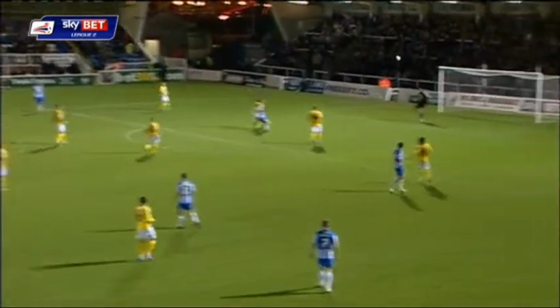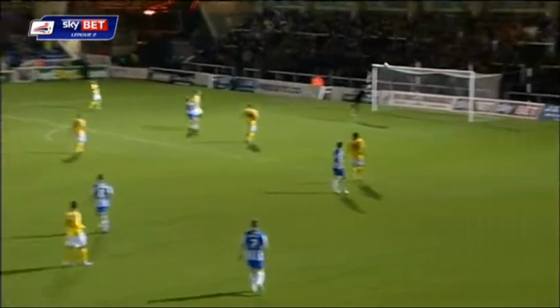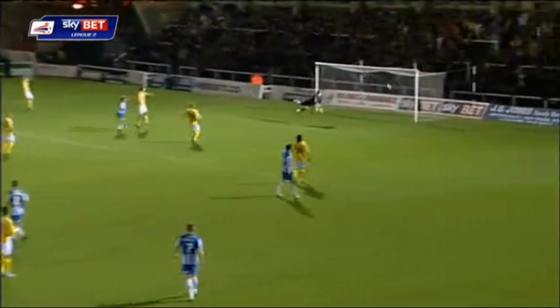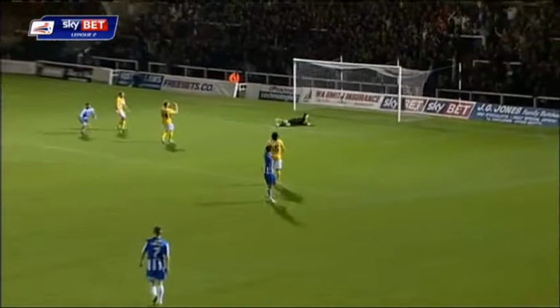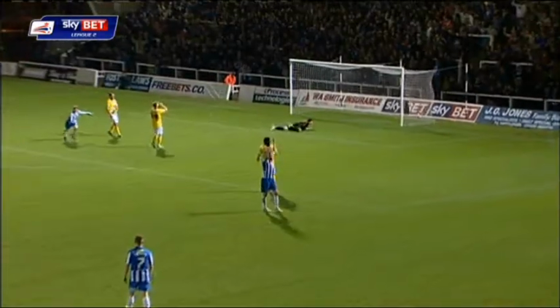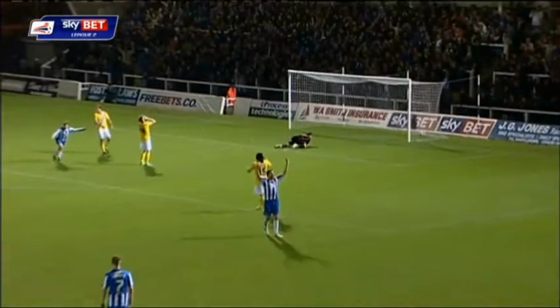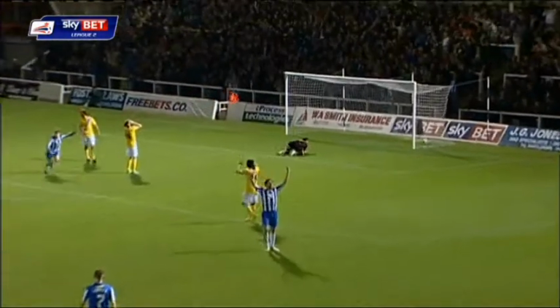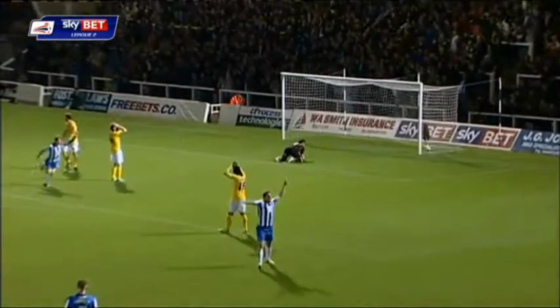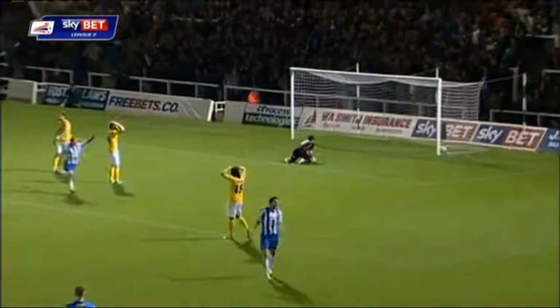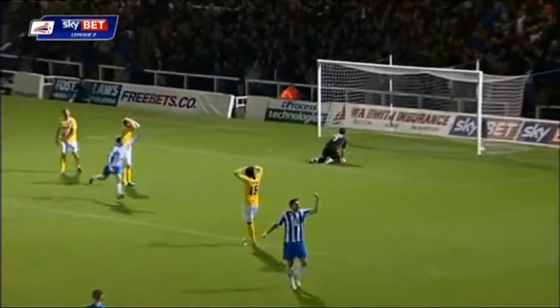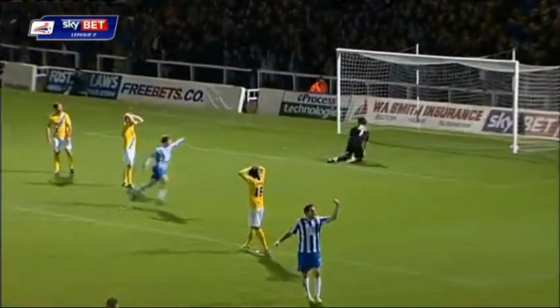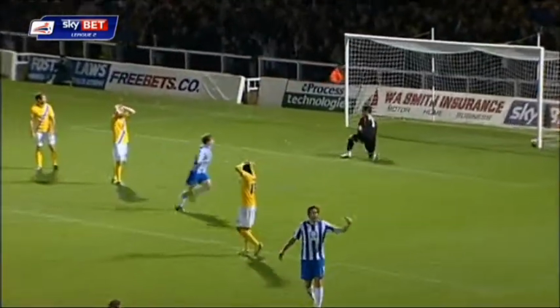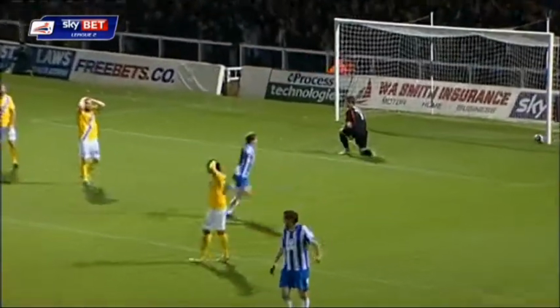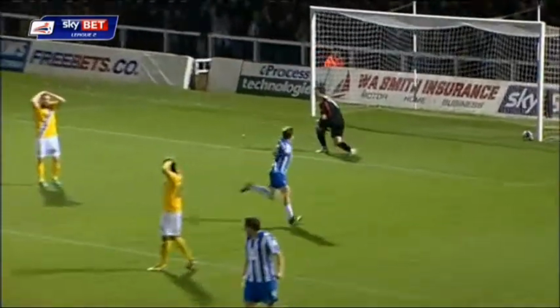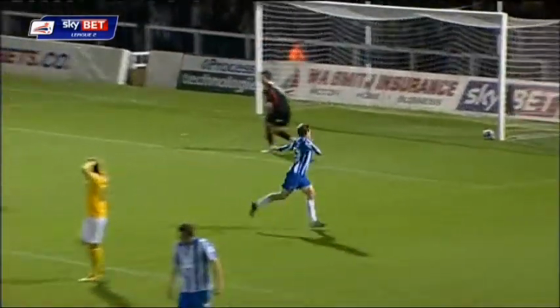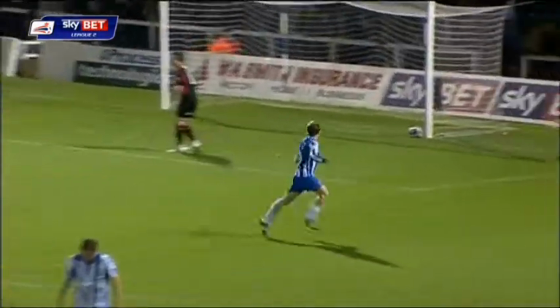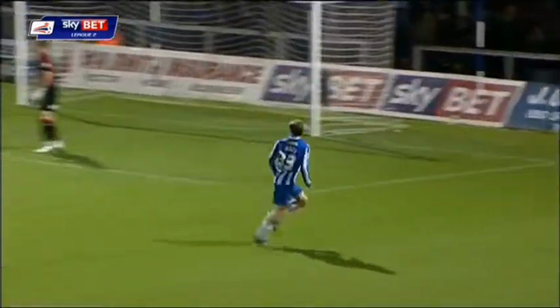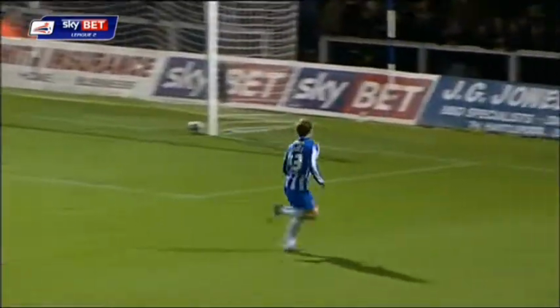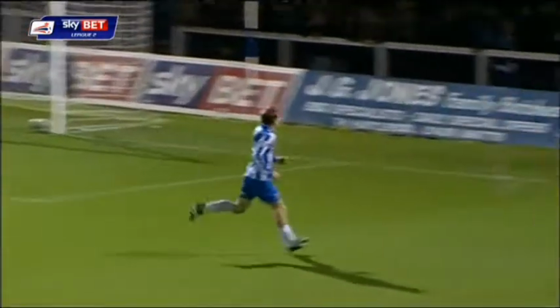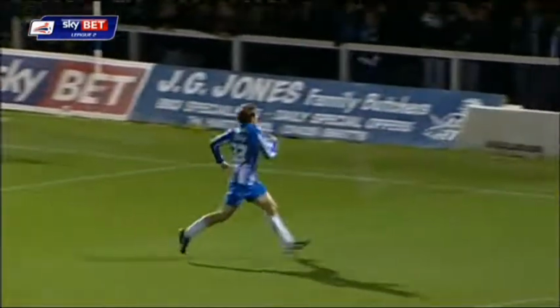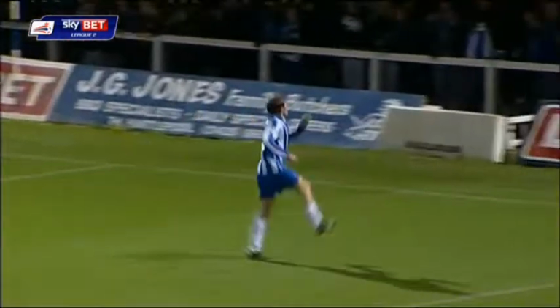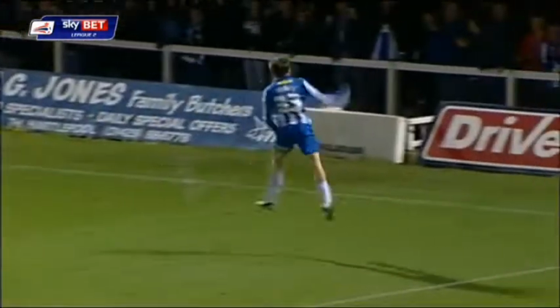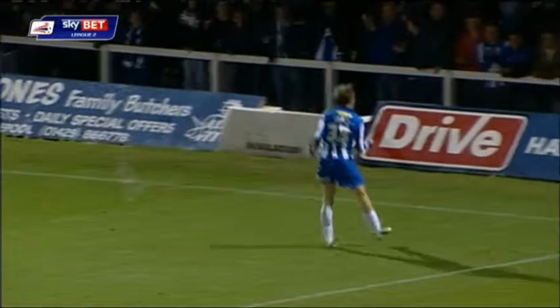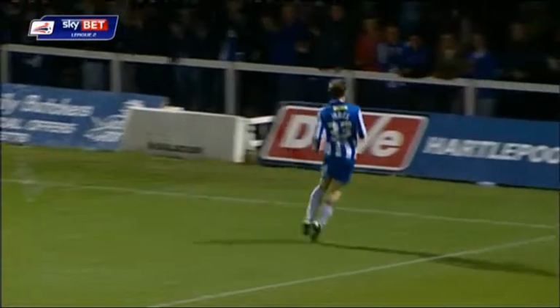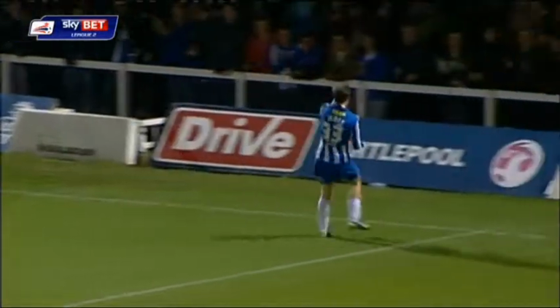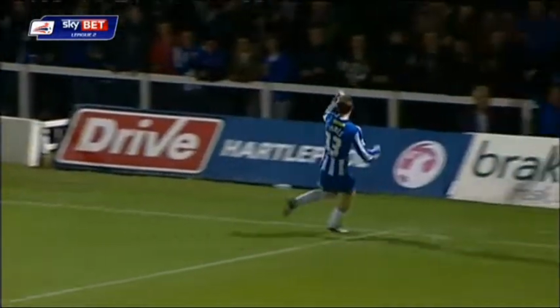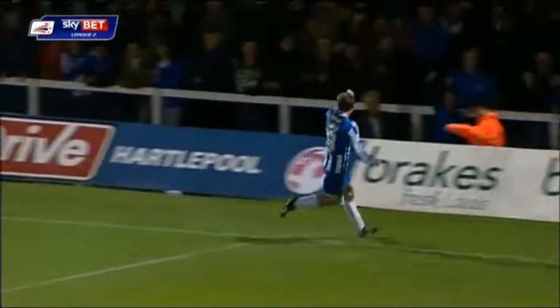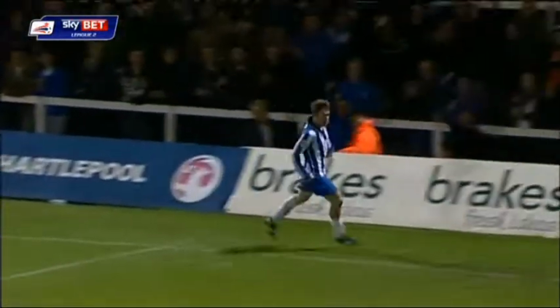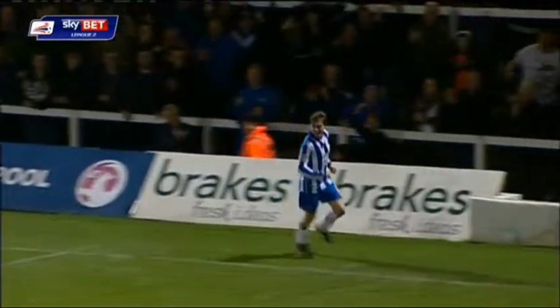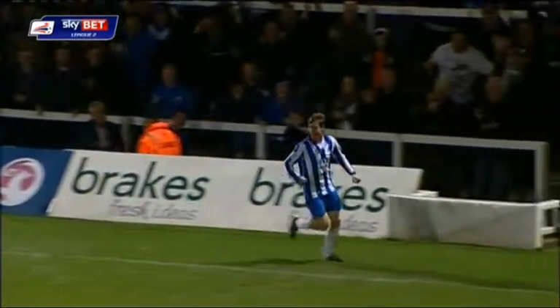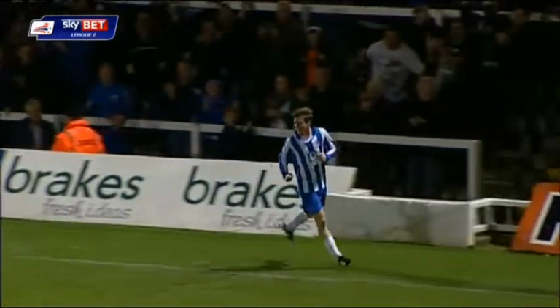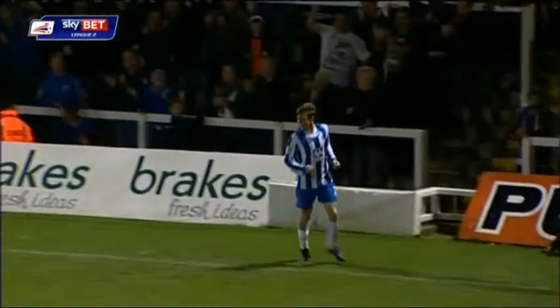Decent ball for James! Wonderful header. And the youngster who scored at the weekend has done it again.